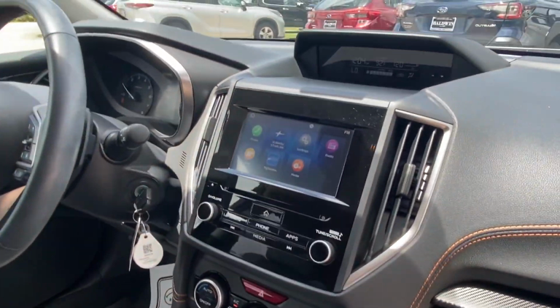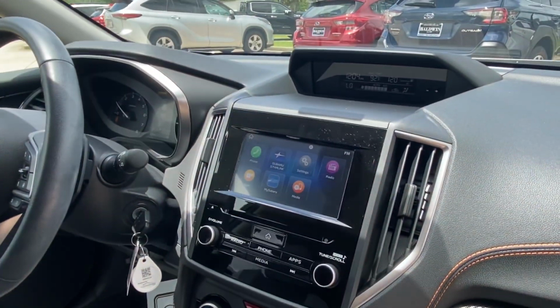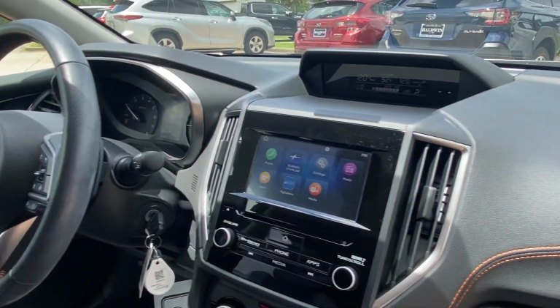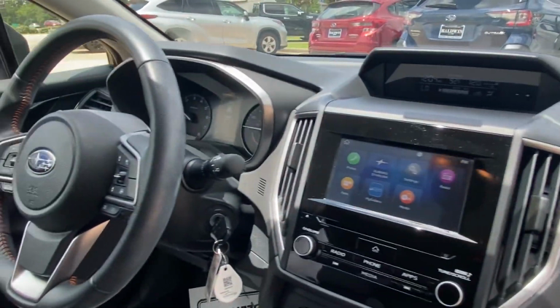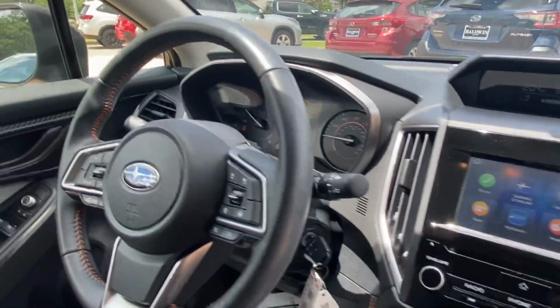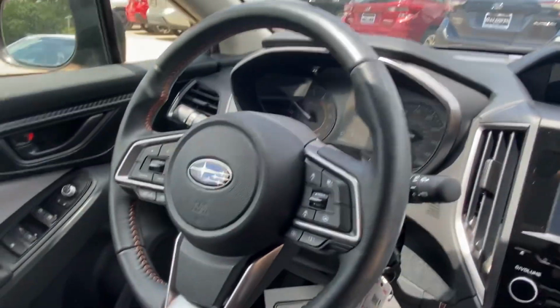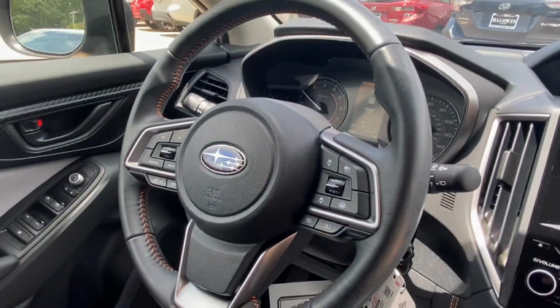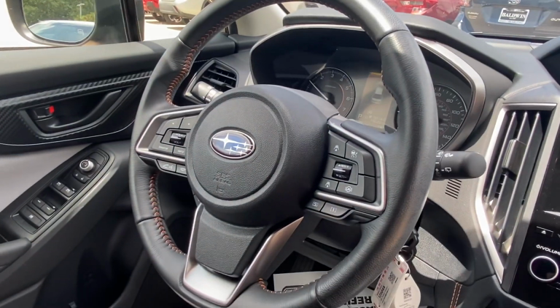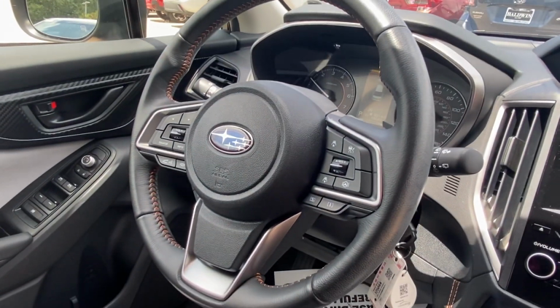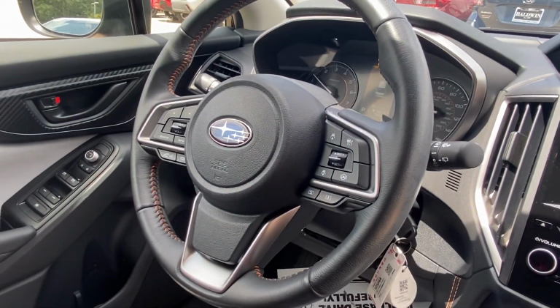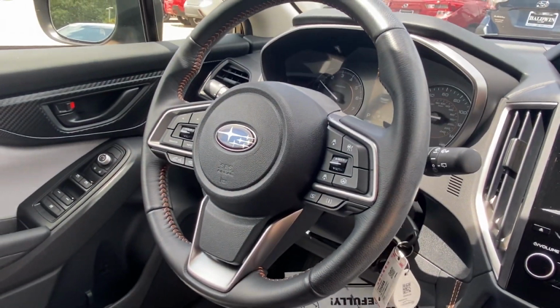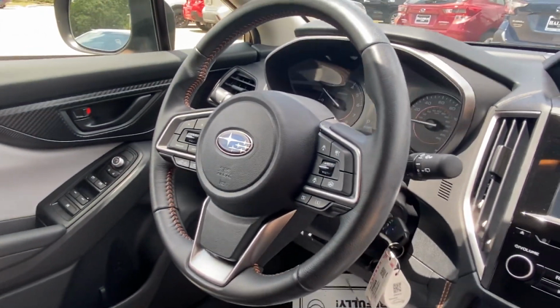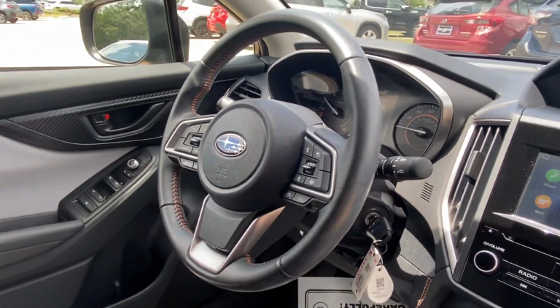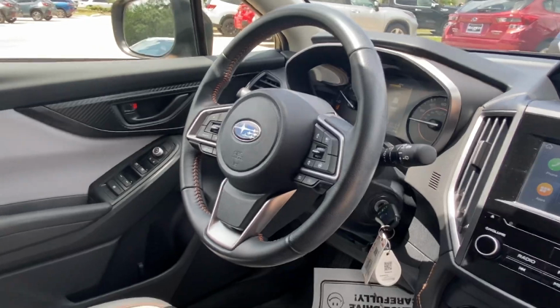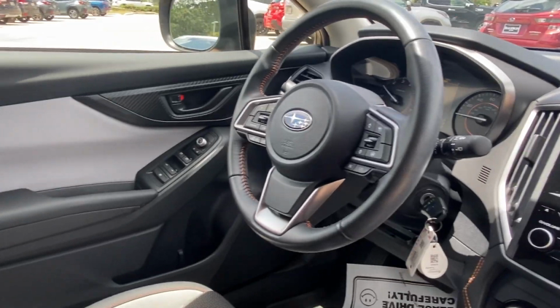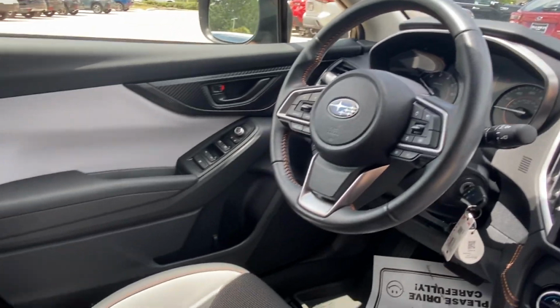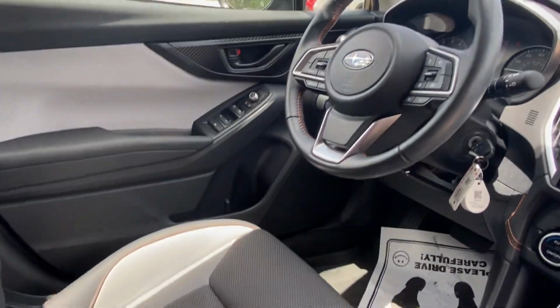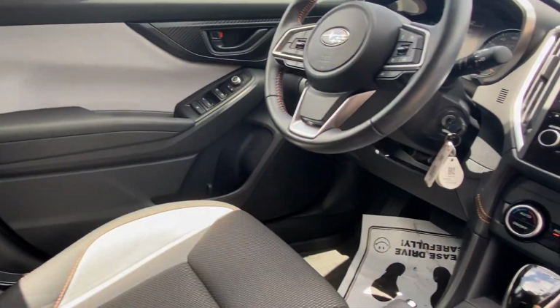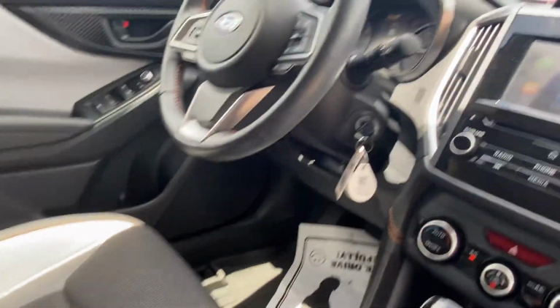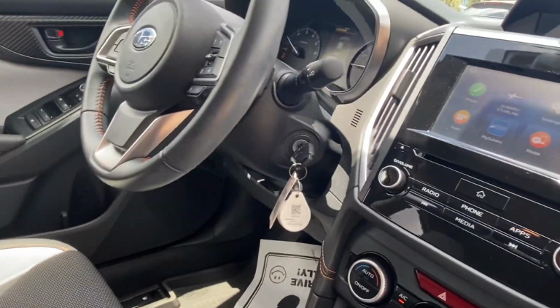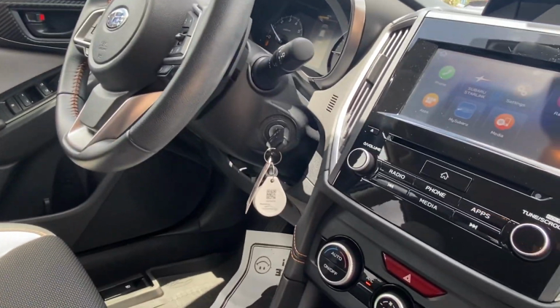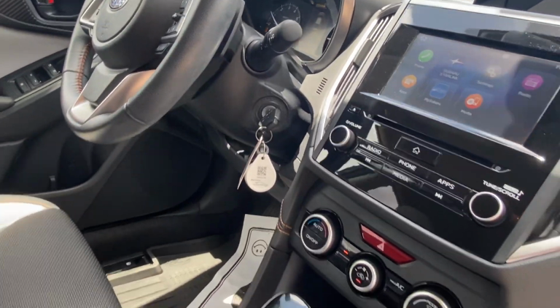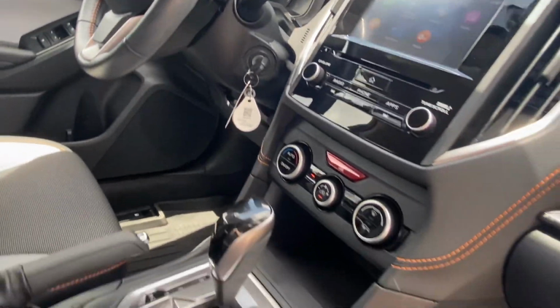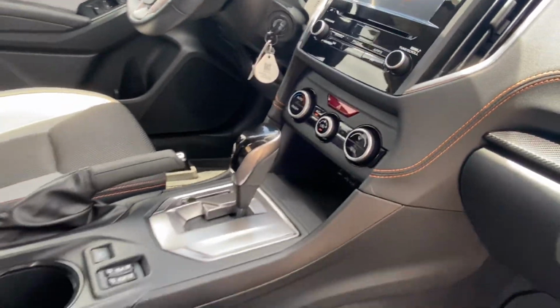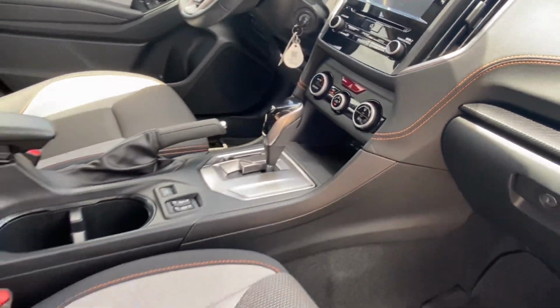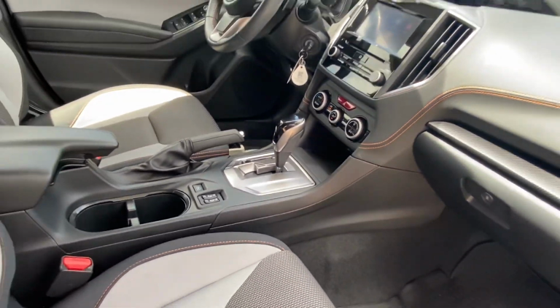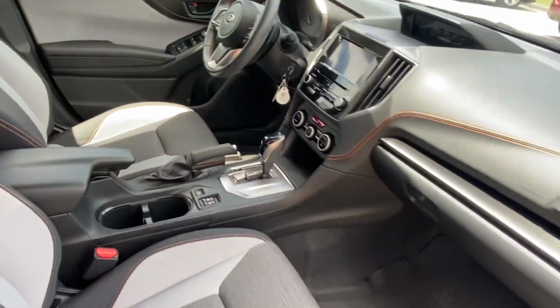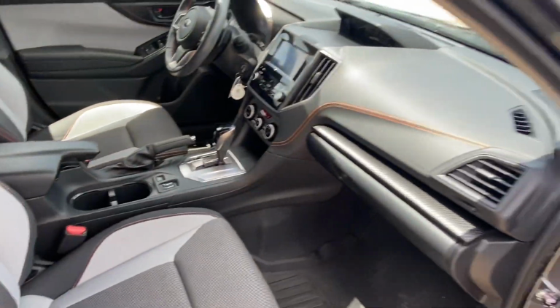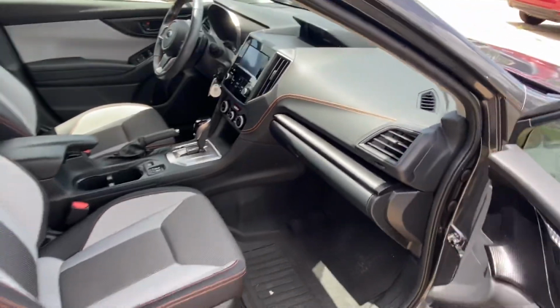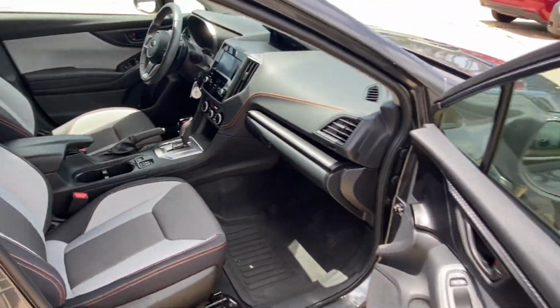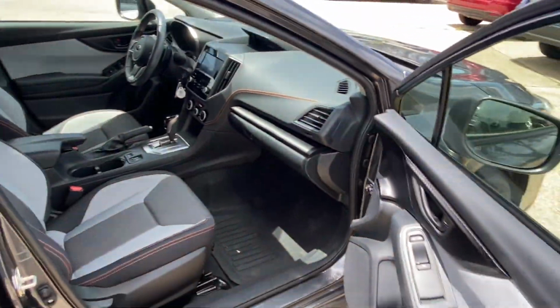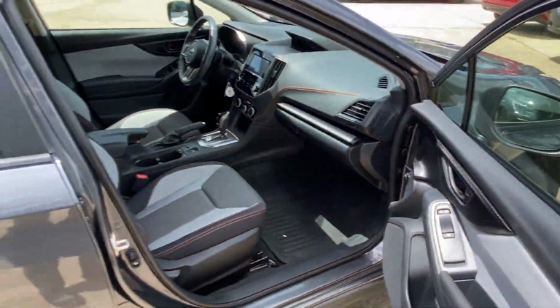It will have full Bluetooth, adaptive cruise control, and lane centering. It will have a key — it doesn't have push to start. Doesn't smell like smoke.